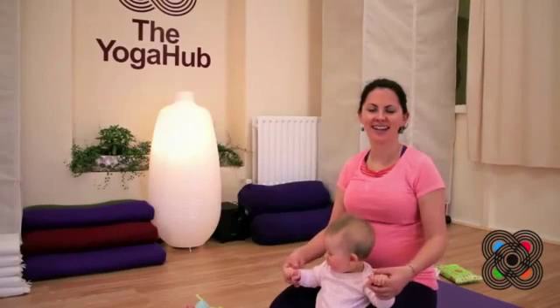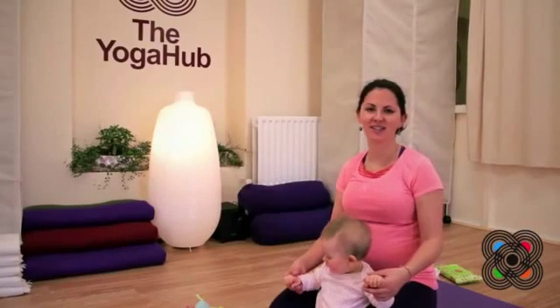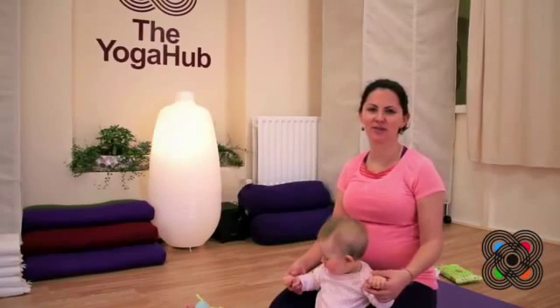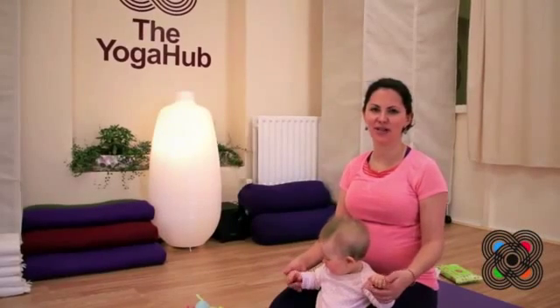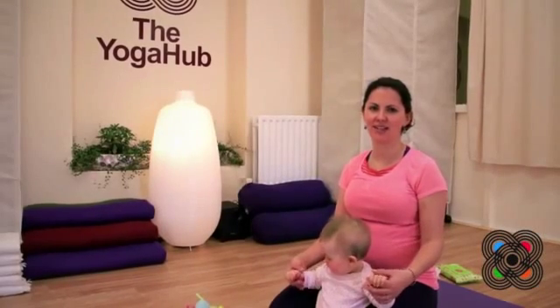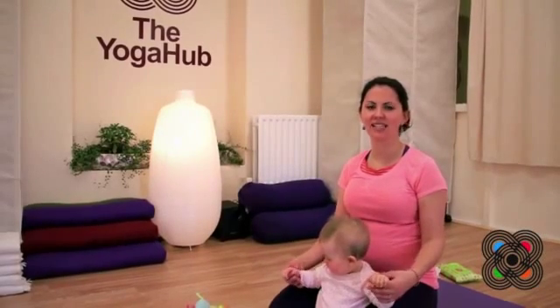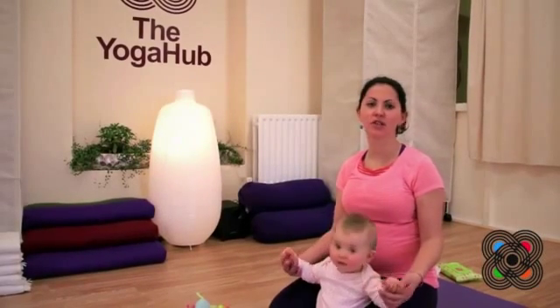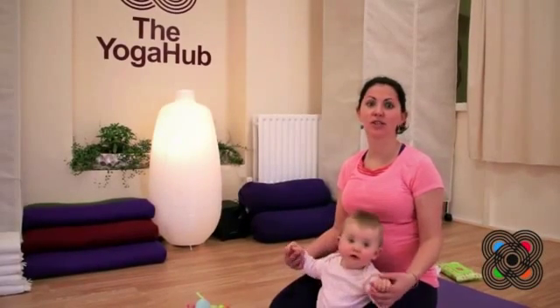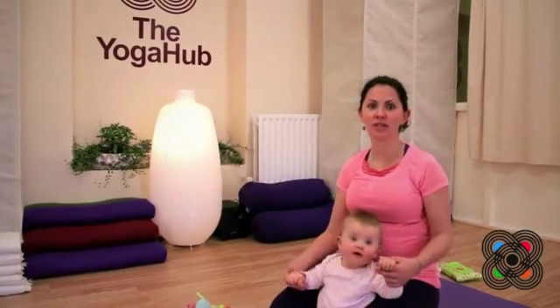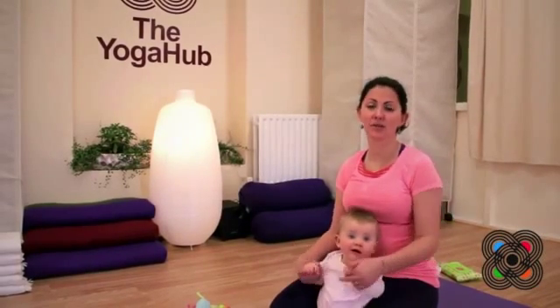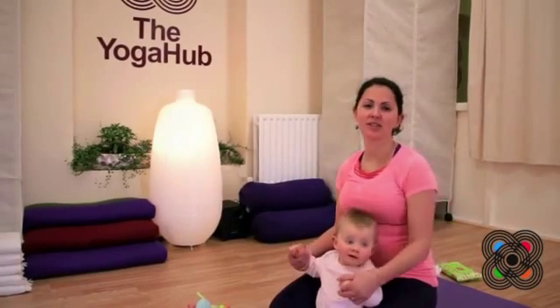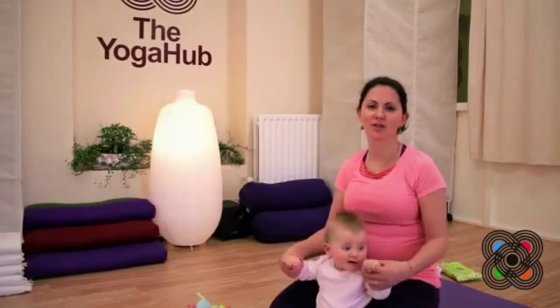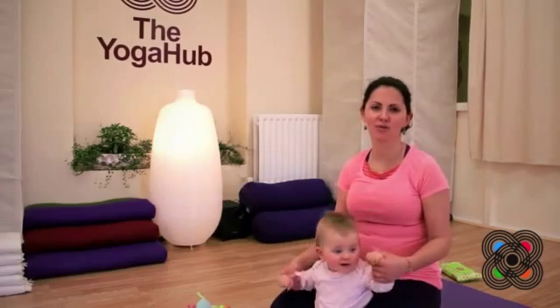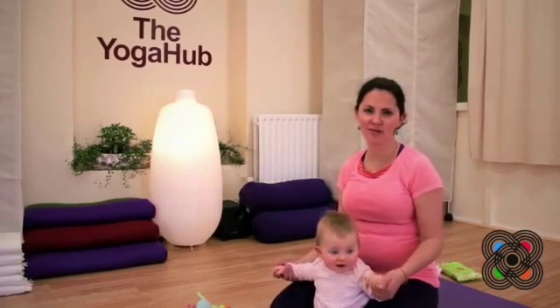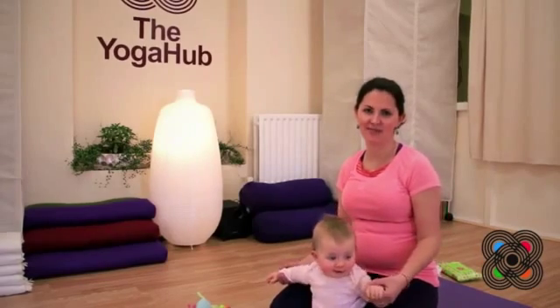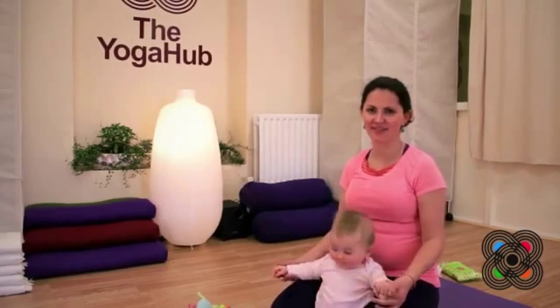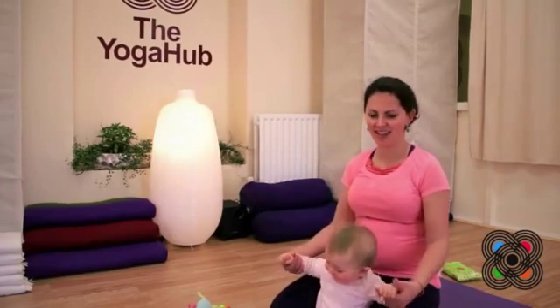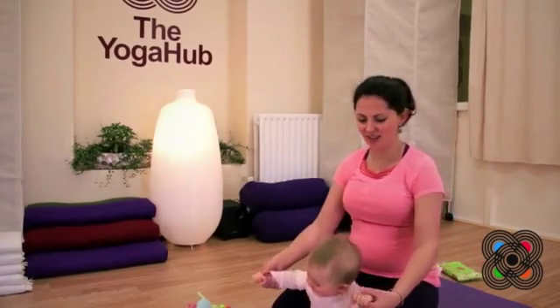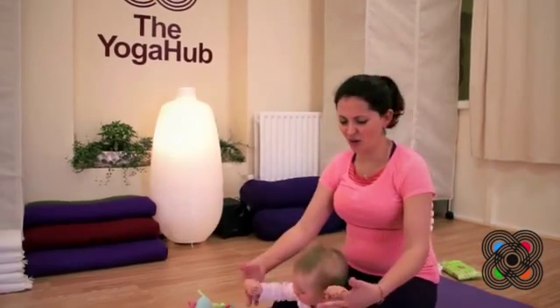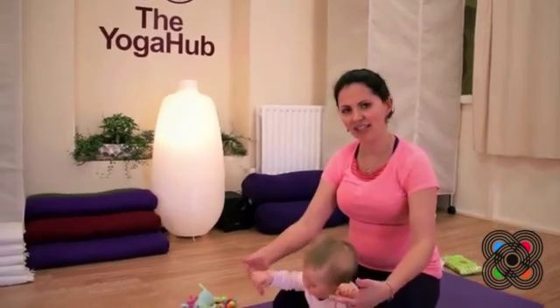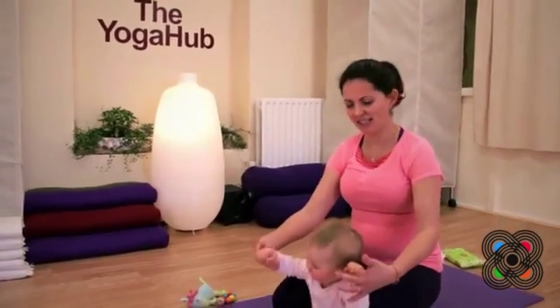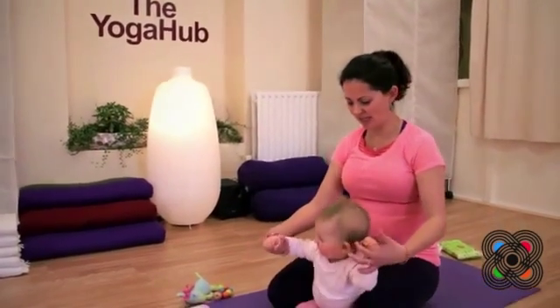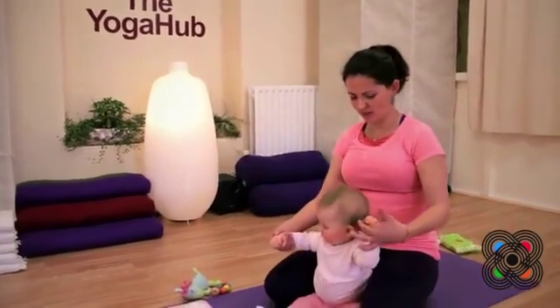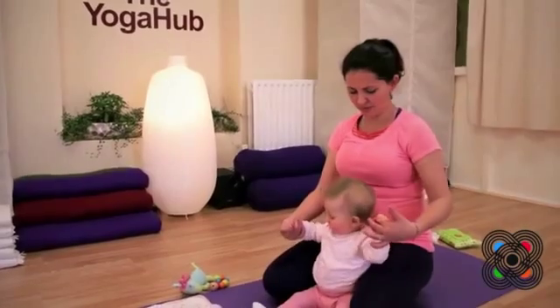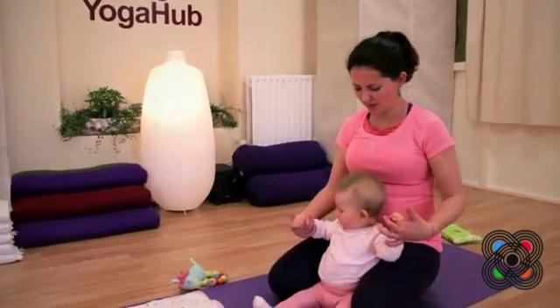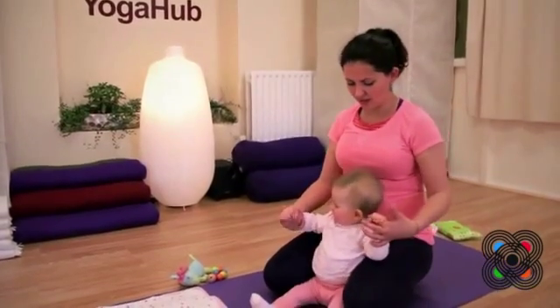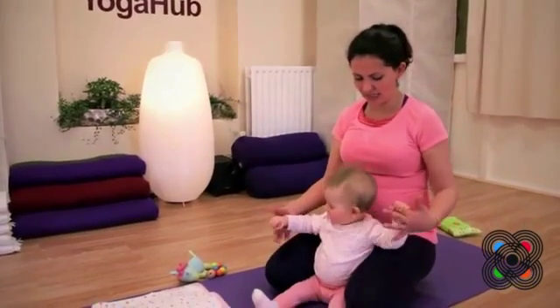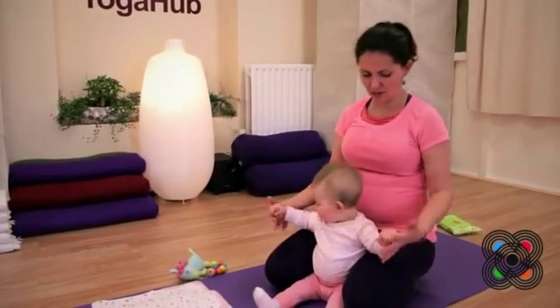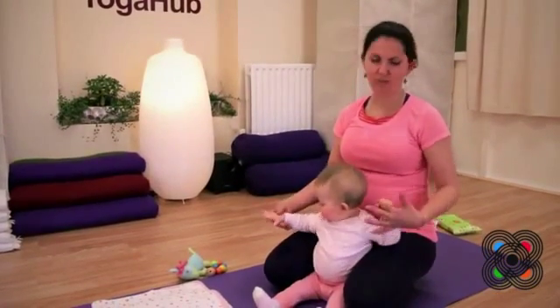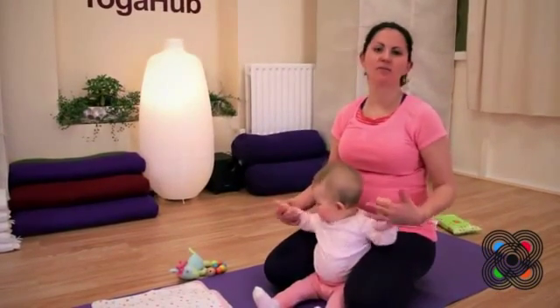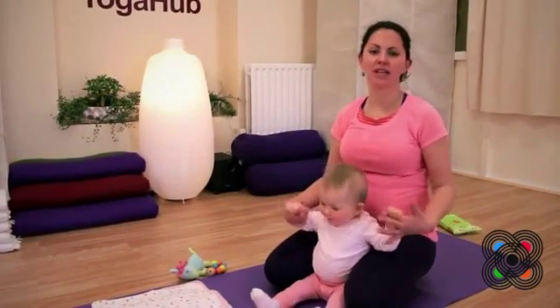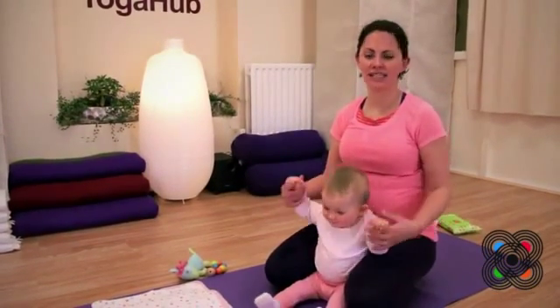Hi, this is Ruth from The Yoga Hub and today I'm going to show you some yoga sequences that you can do at home with your baby. So we're going to hold on to the hands, baby sitting up. You can sit in your pose with baby in between your legs.